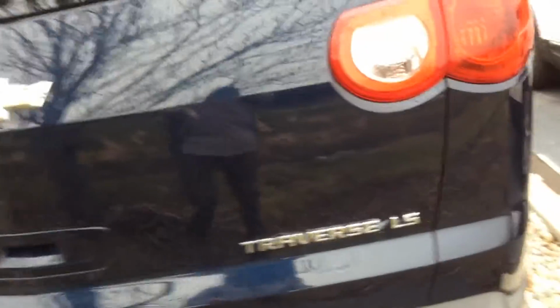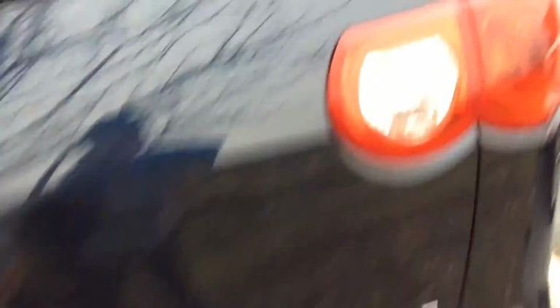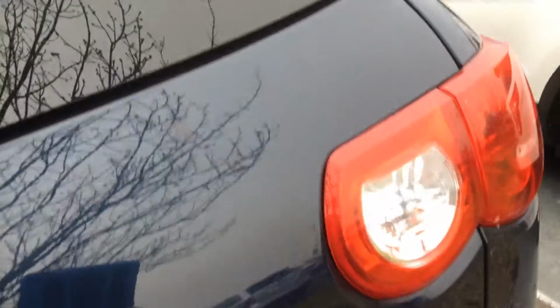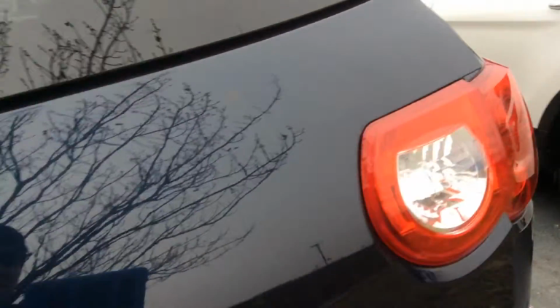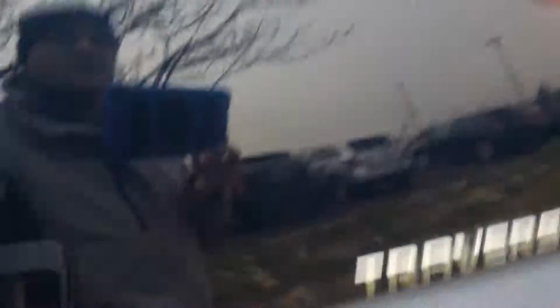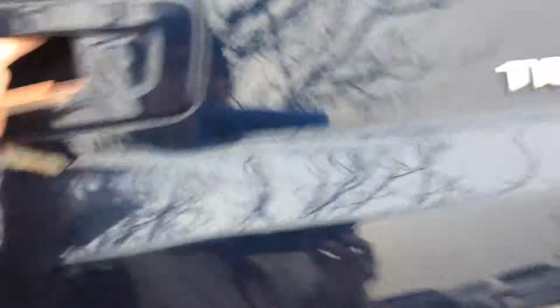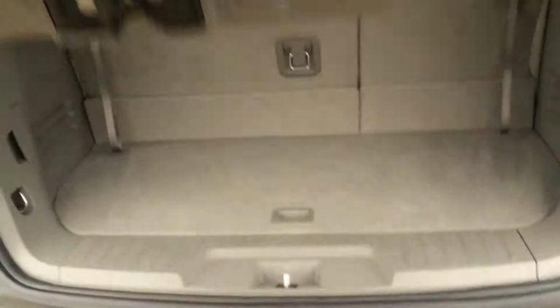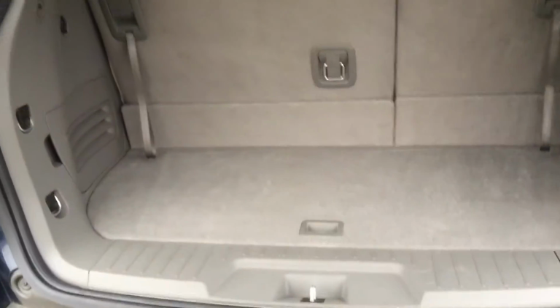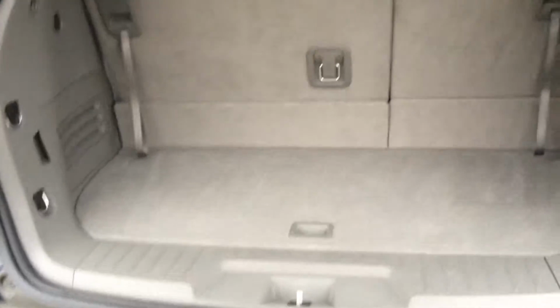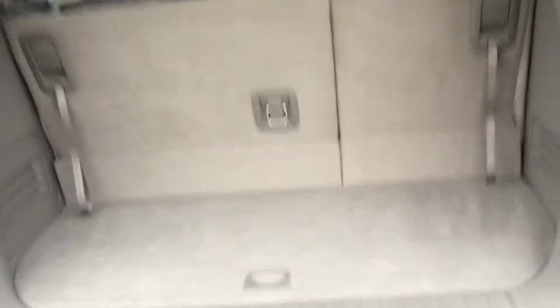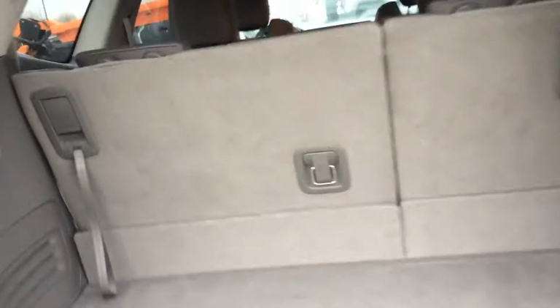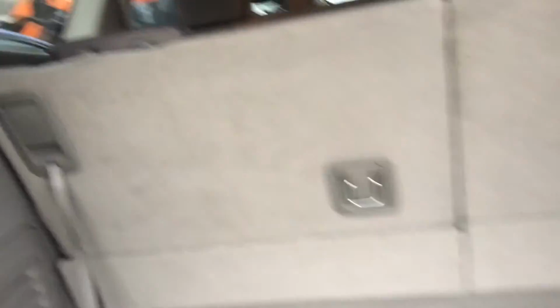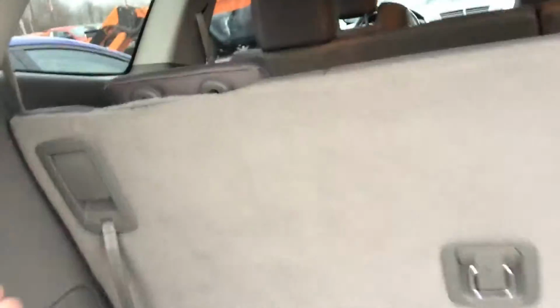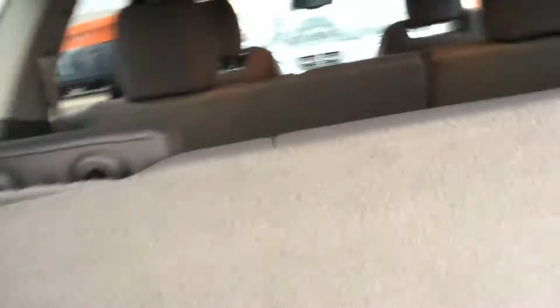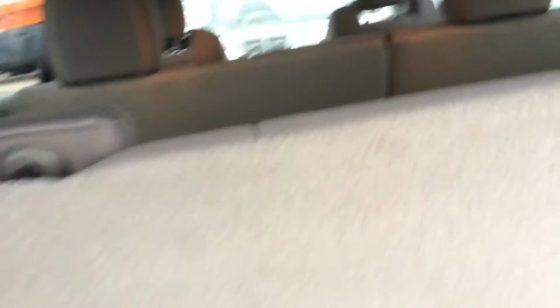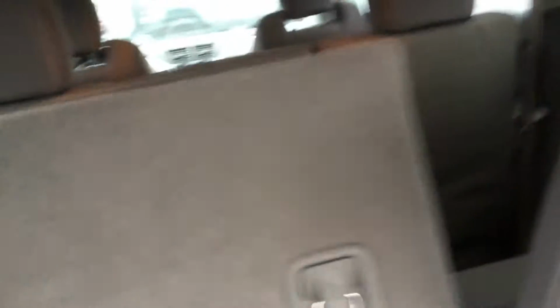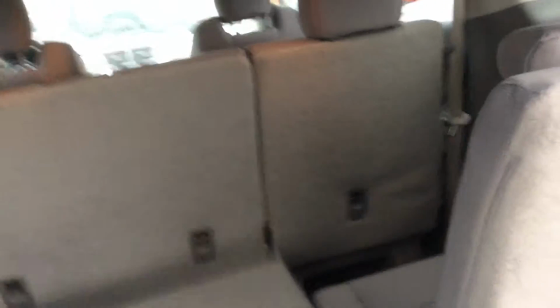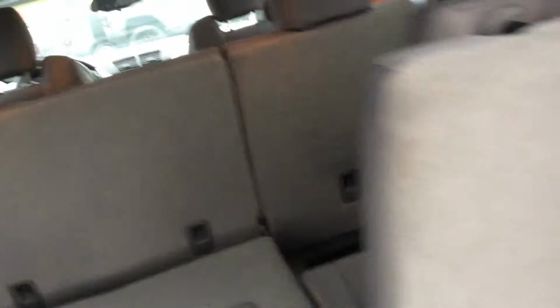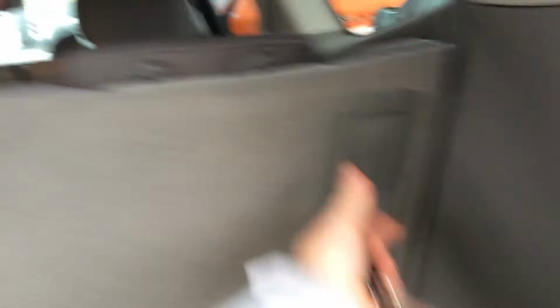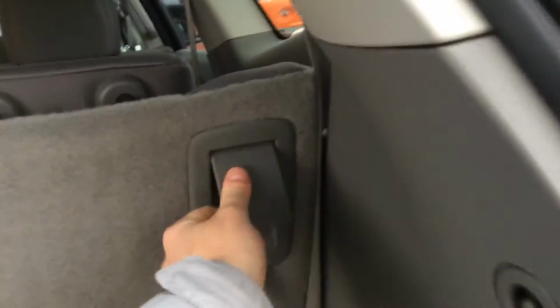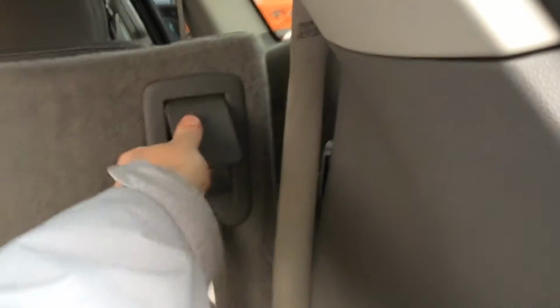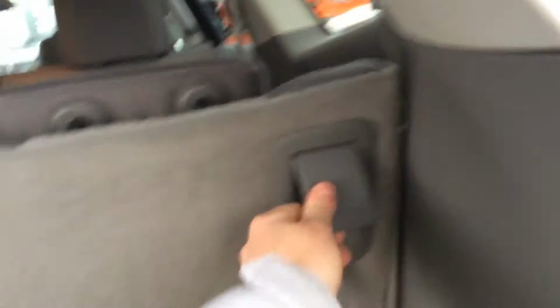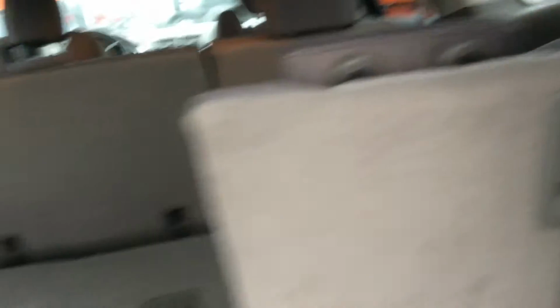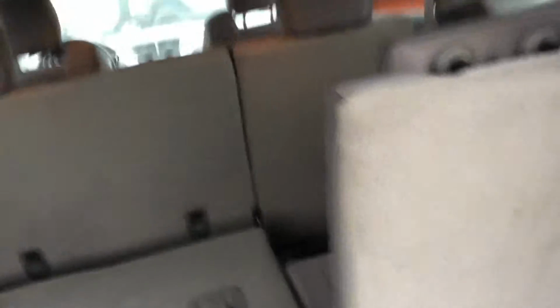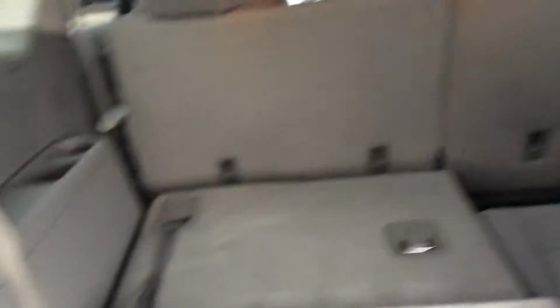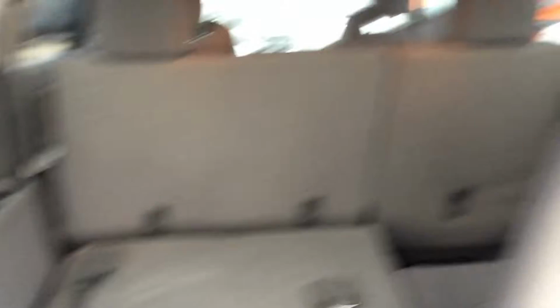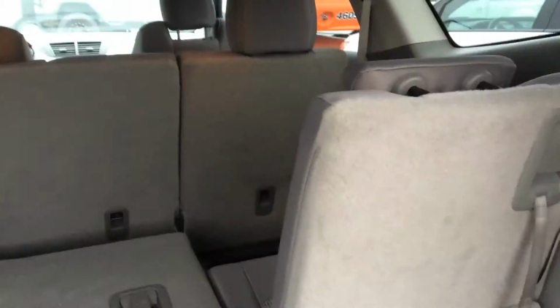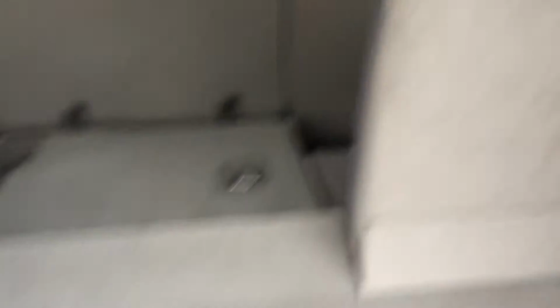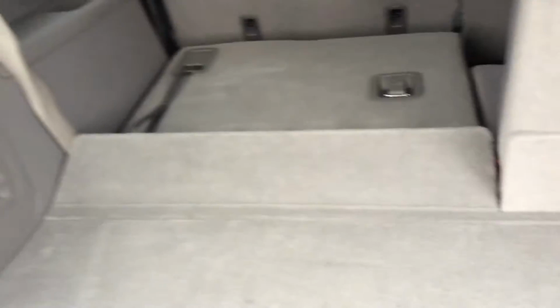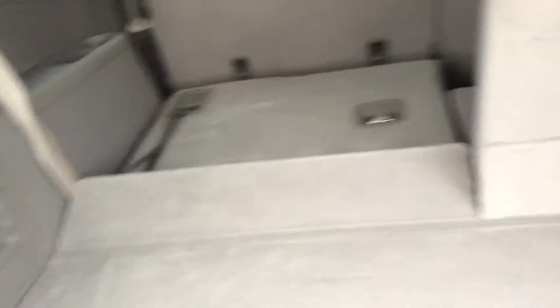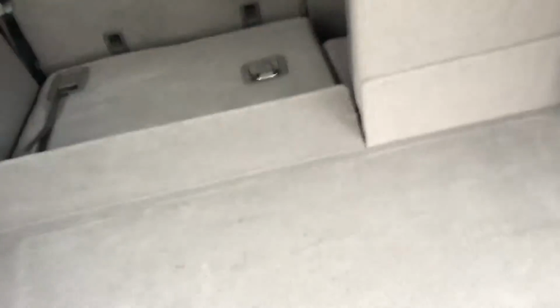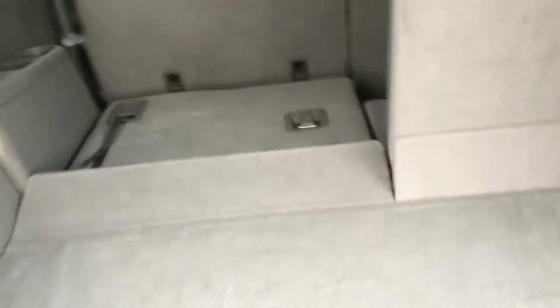Opening the trunk here — these back seats do fold down in case you need storage space as opposed to seating. You can have one up, one down, however you want to do it, if you need the extra space.